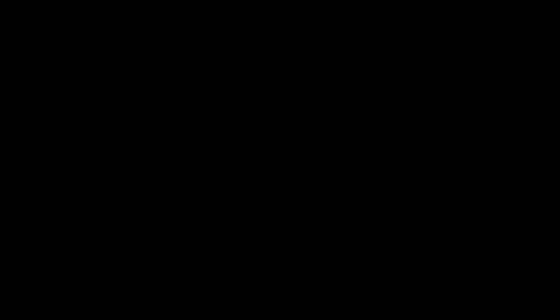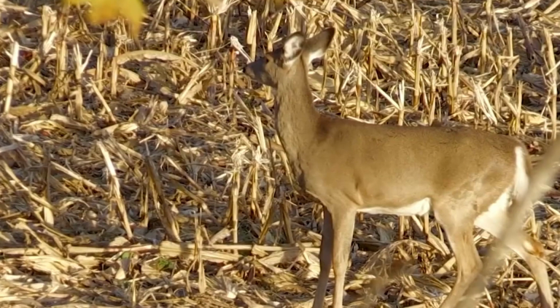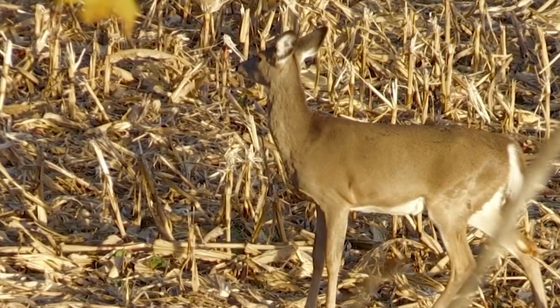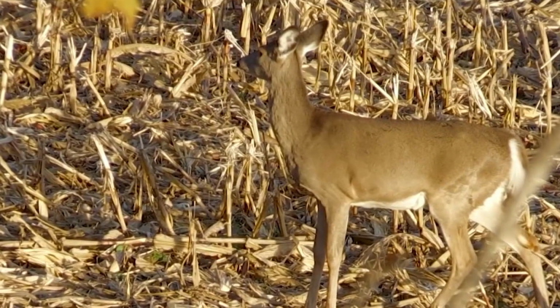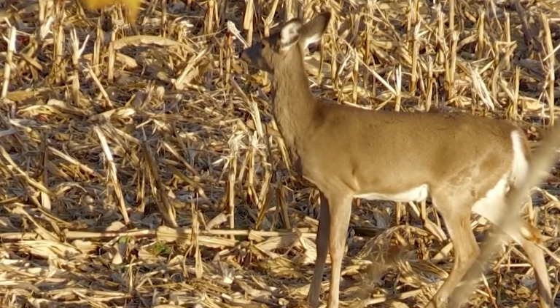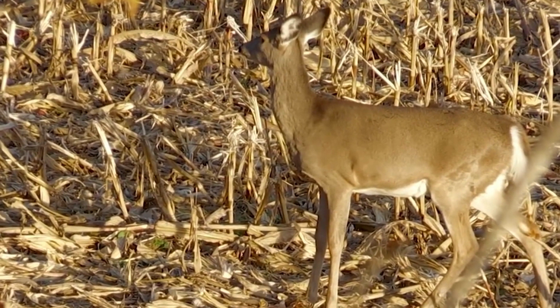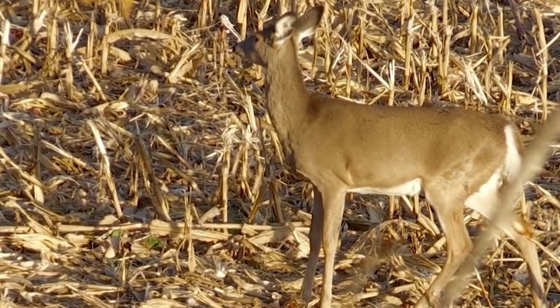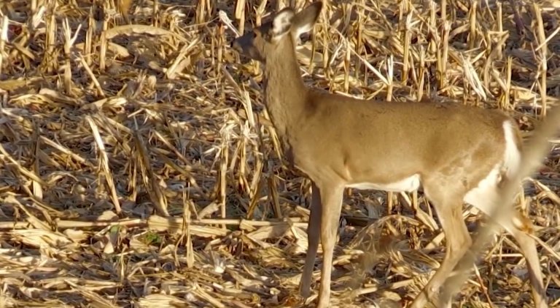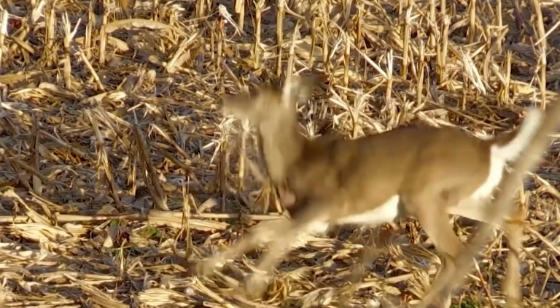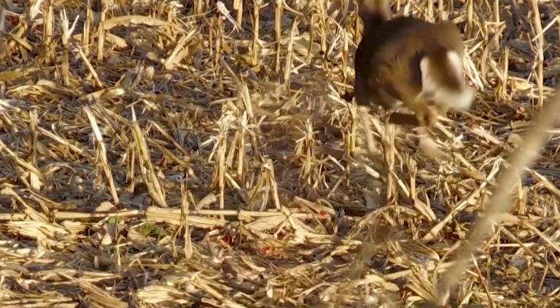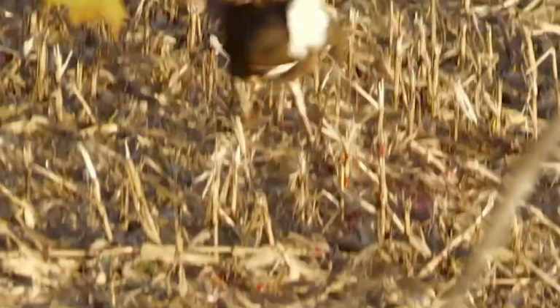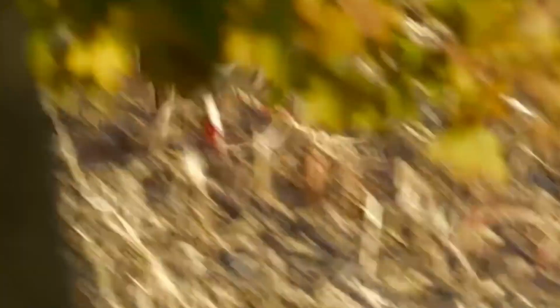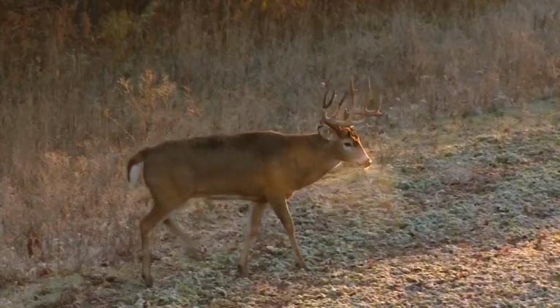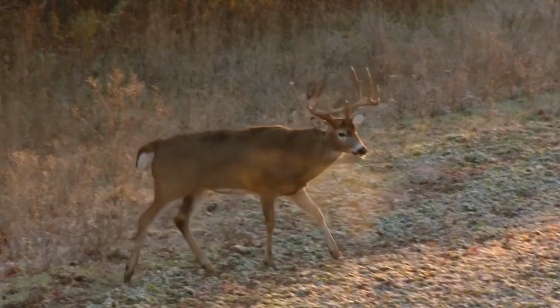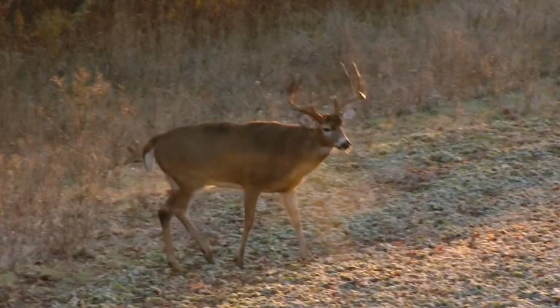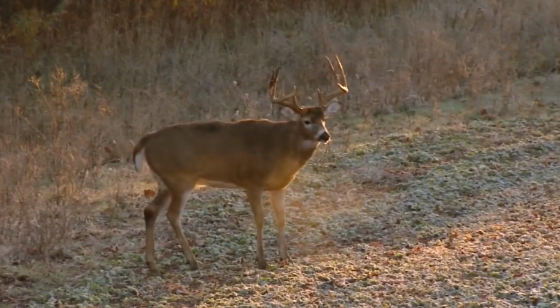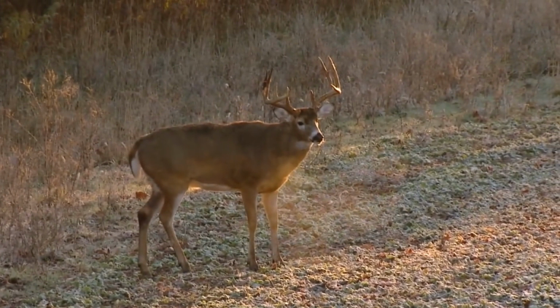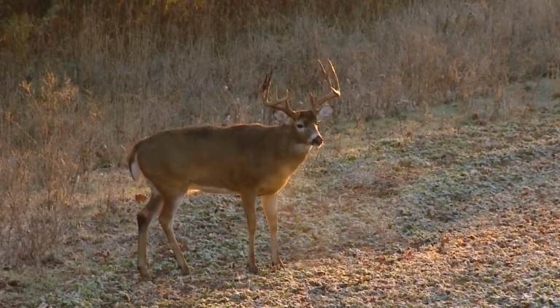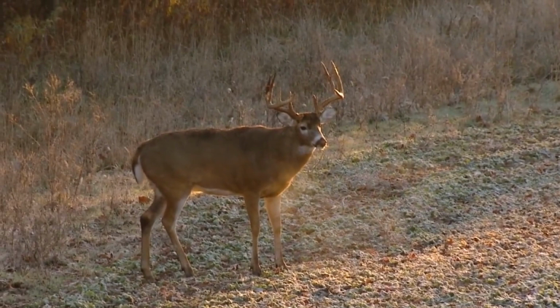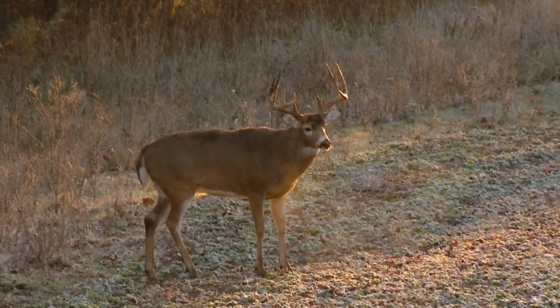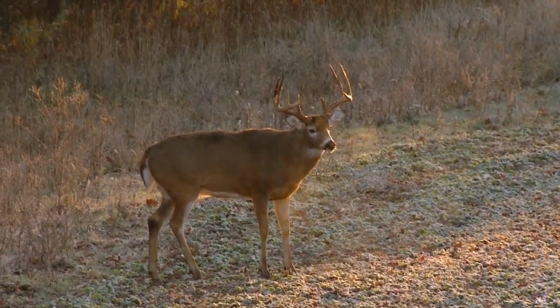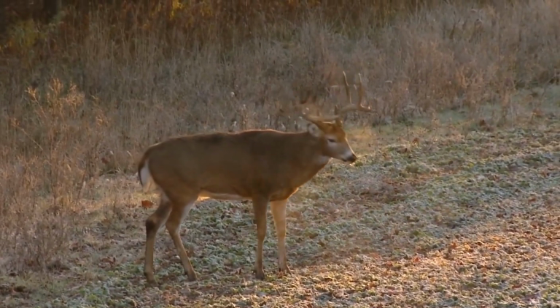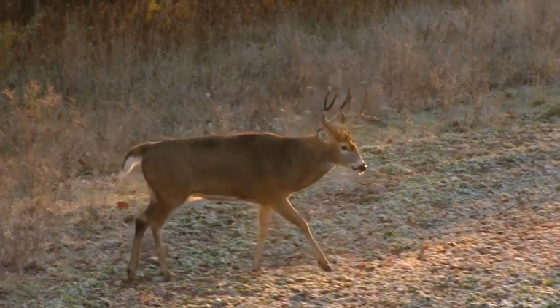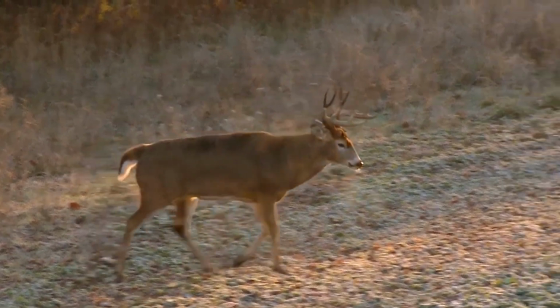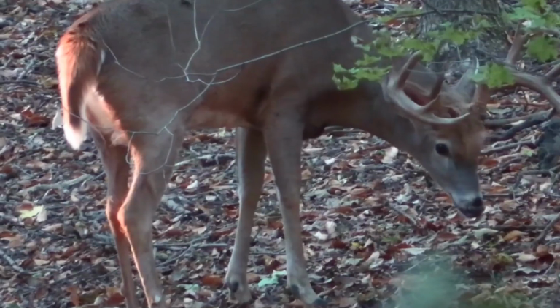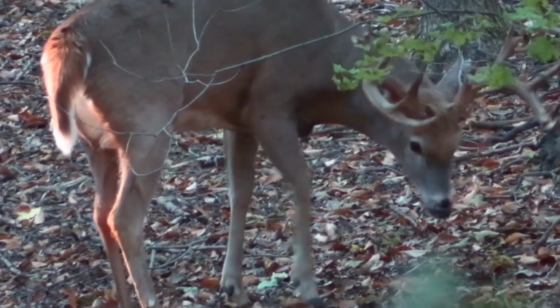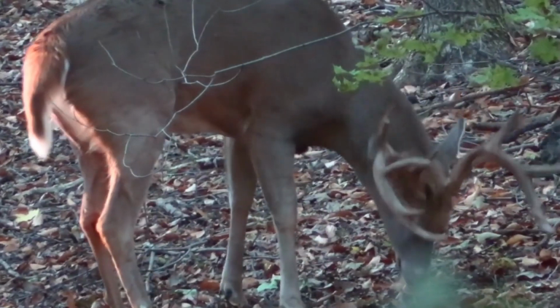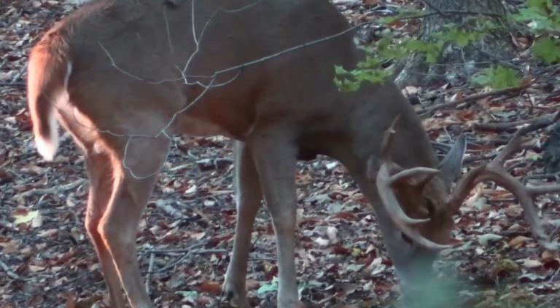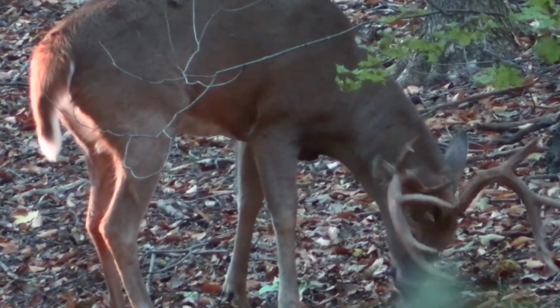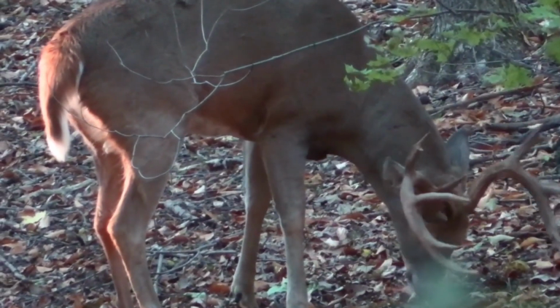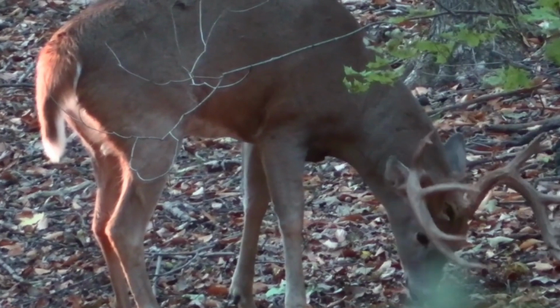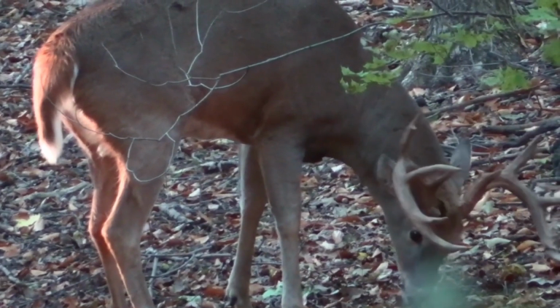Dogs have a keen sense of smell that allows them to locate and track deer effectively. When hunting deer with dogs, the dogs are trained to use their sense of smell to locate and track deer by their scent. This process is known as scent trailing or scent tracking.